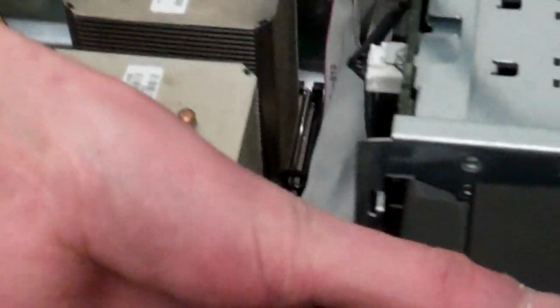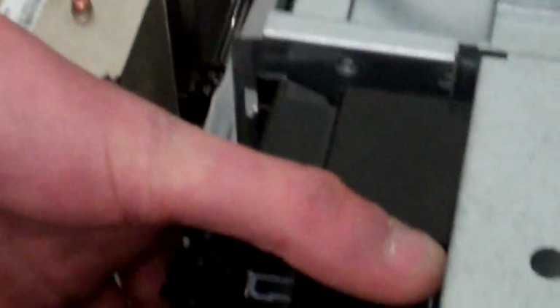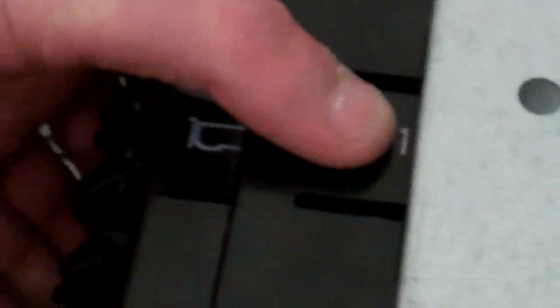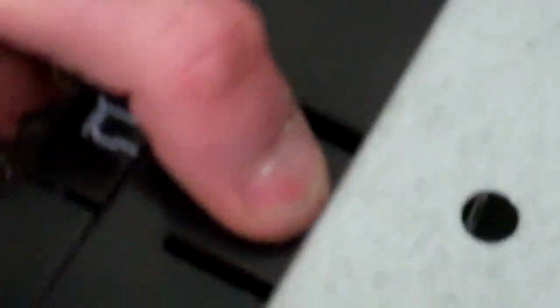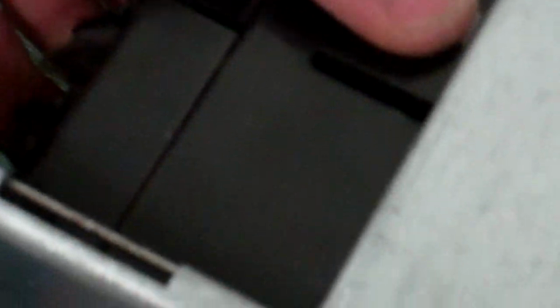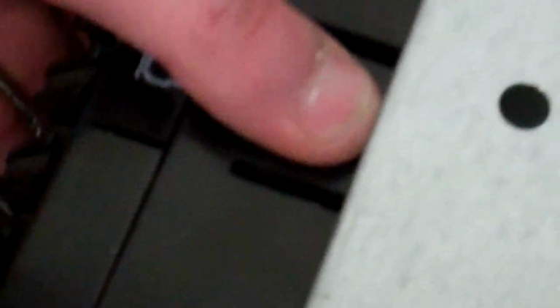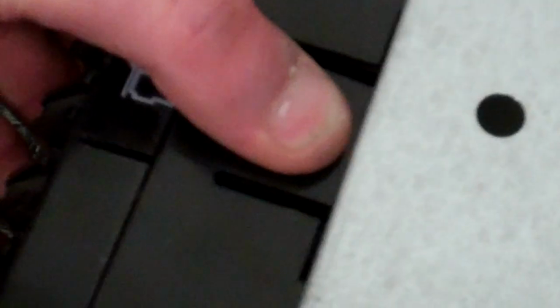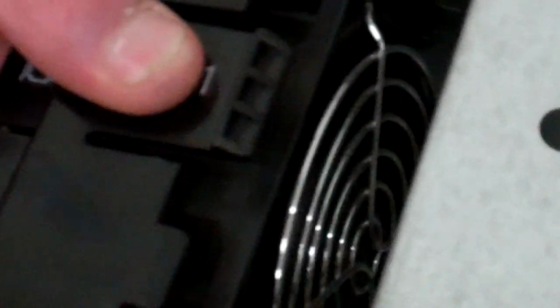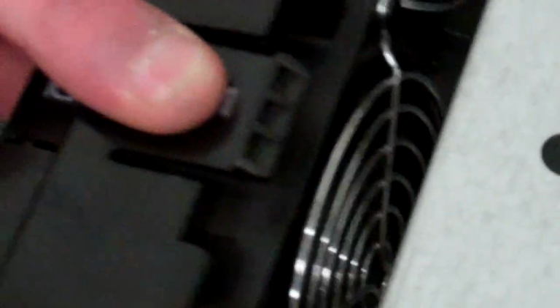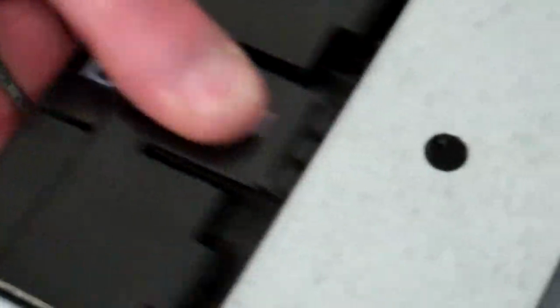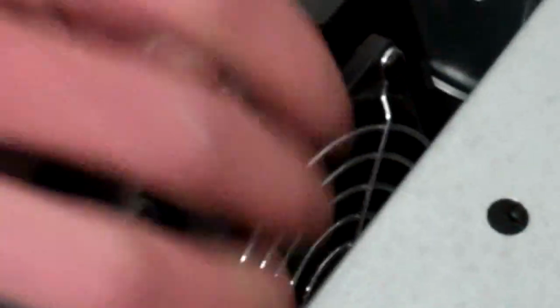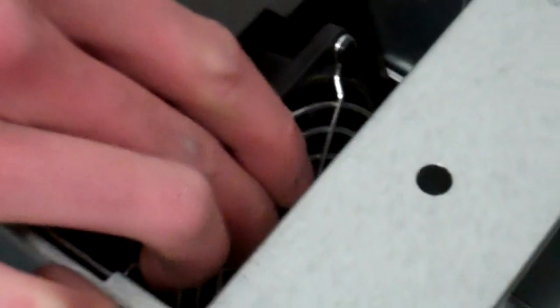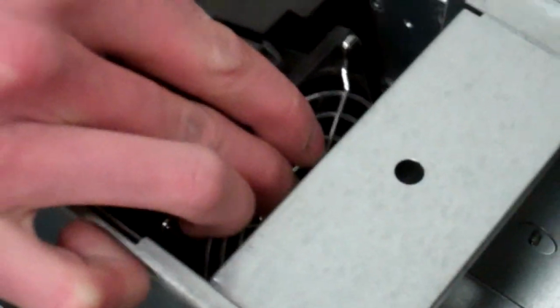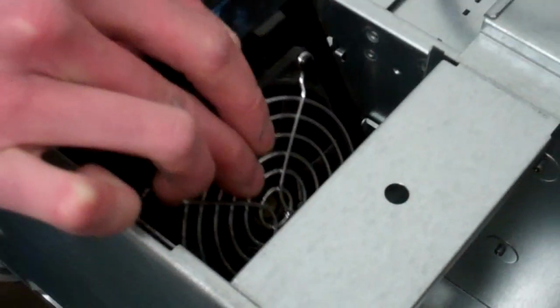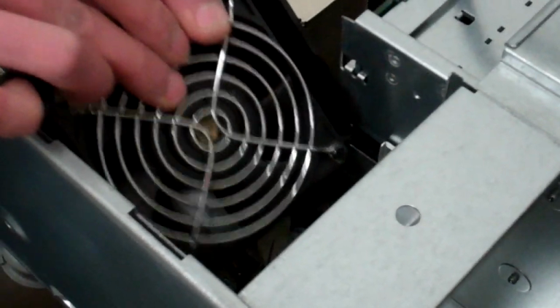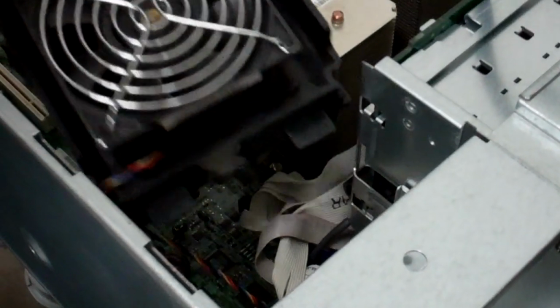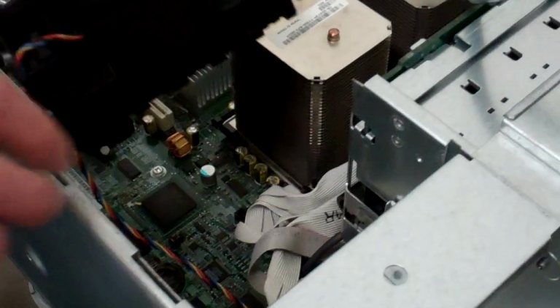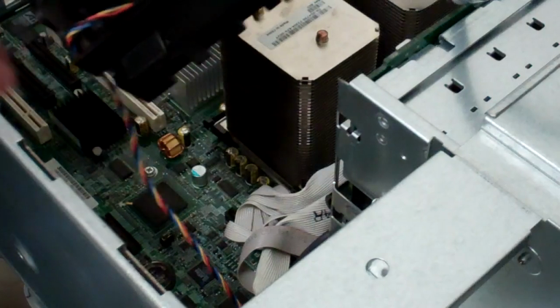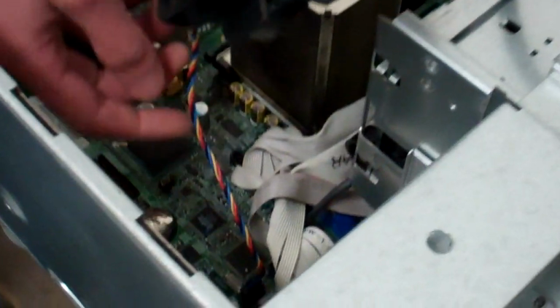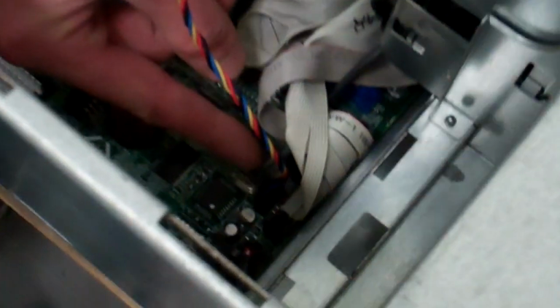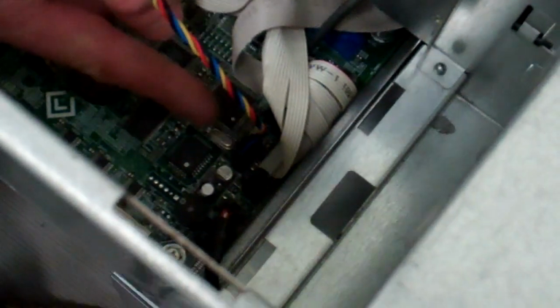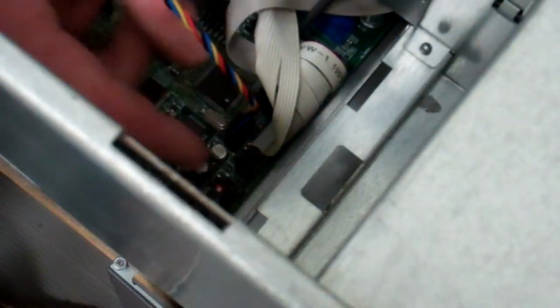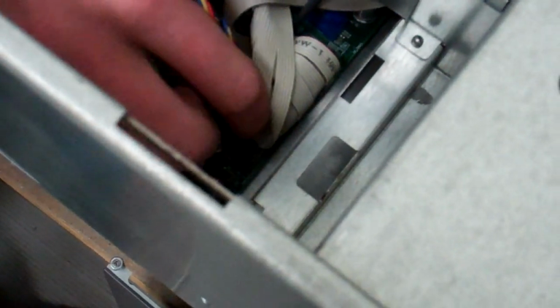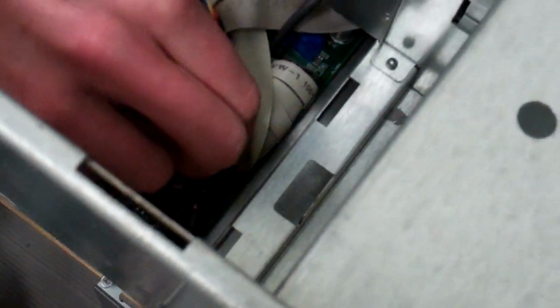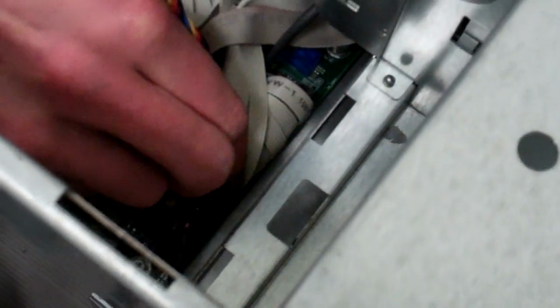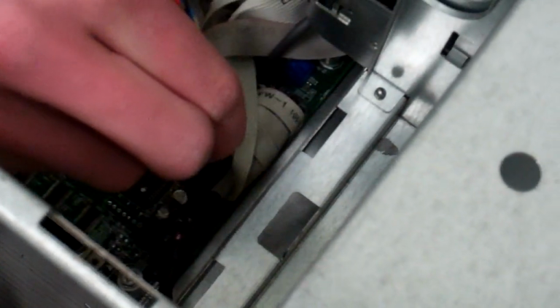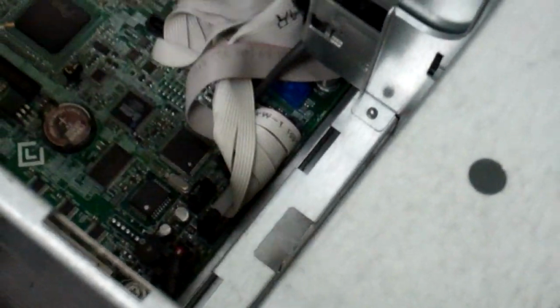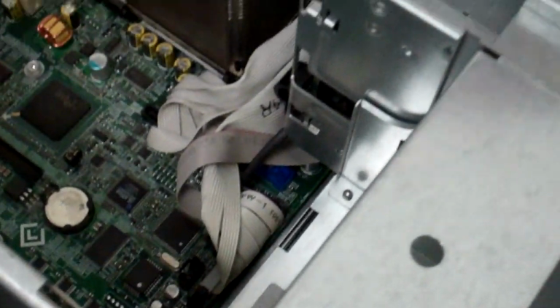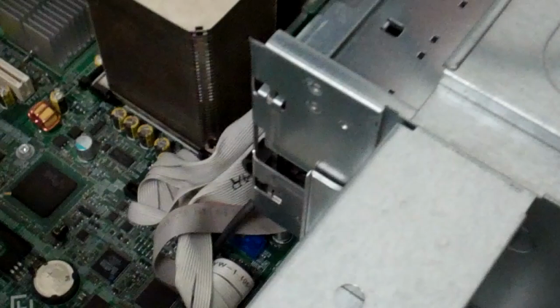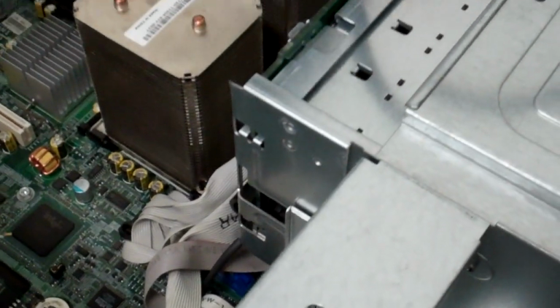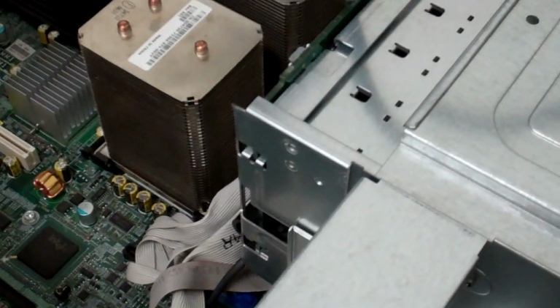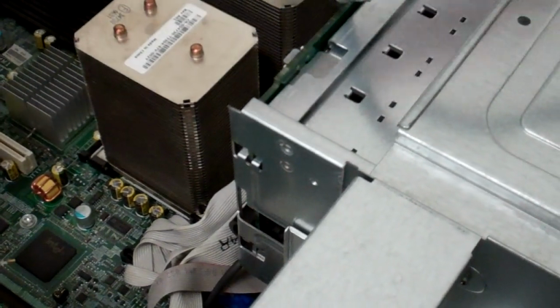For this front fan, press down with your thumb, pry forward, and lift up — it's got a cable. Like the rear fan, pinch, unhook, and pull up. Set that off to the other side.